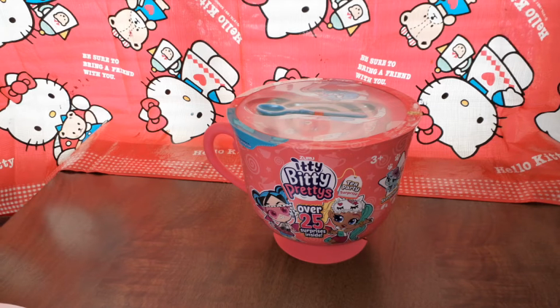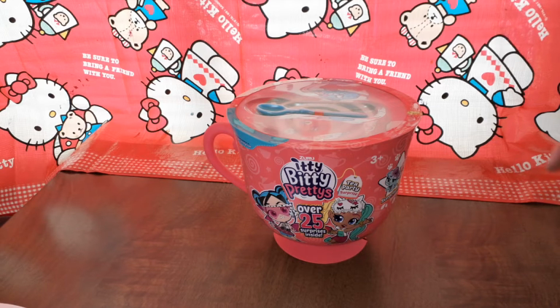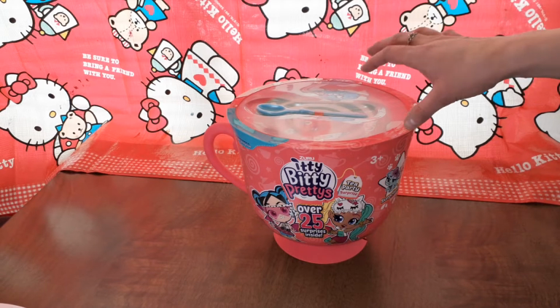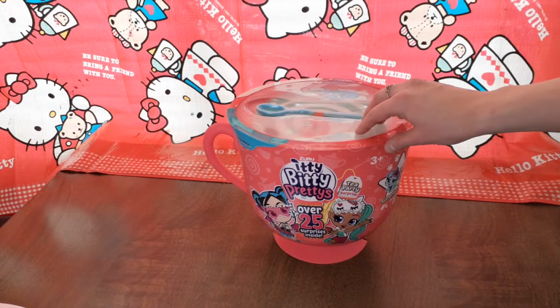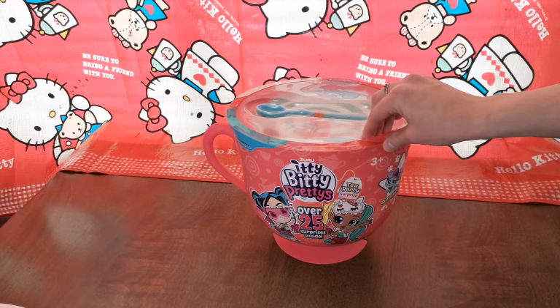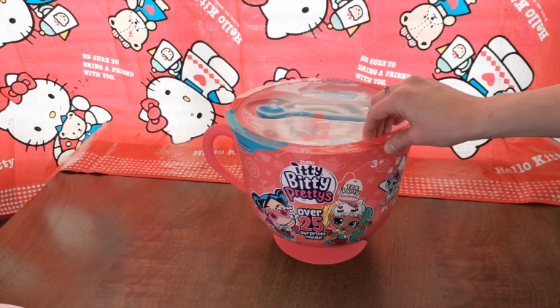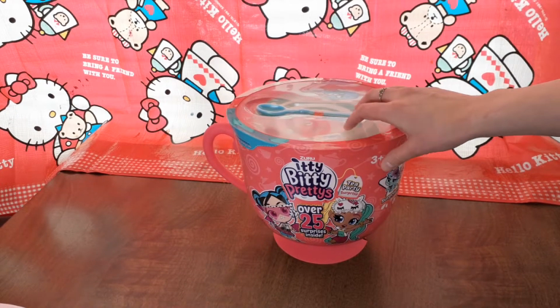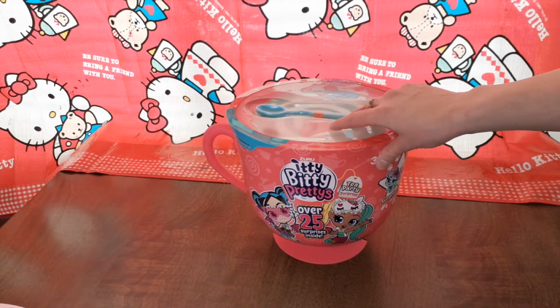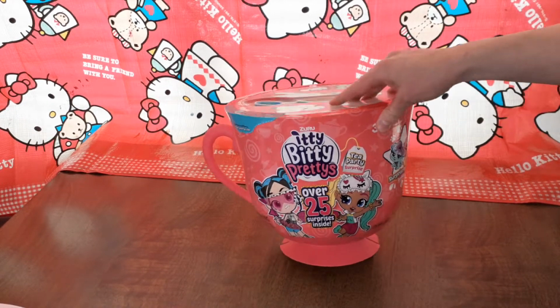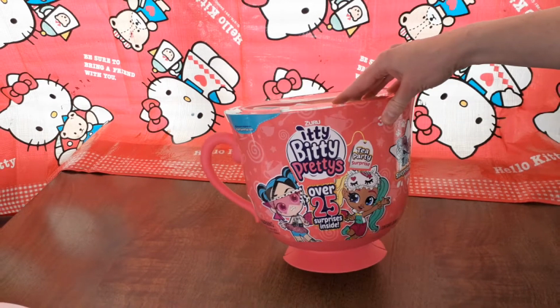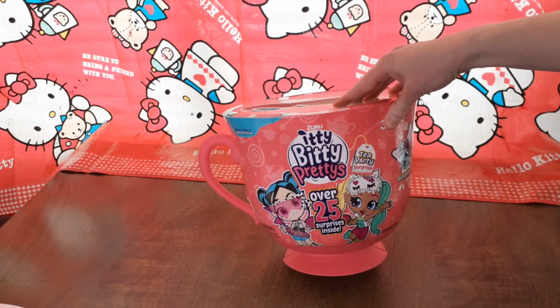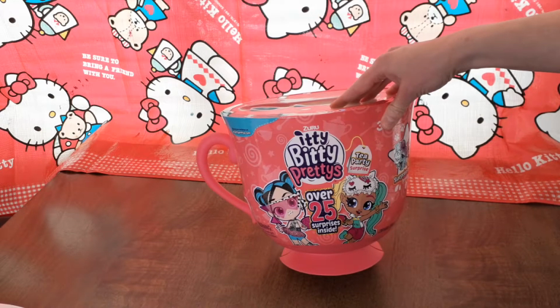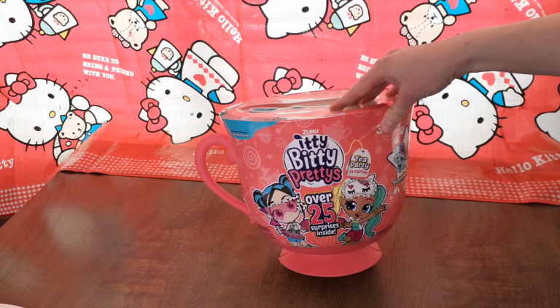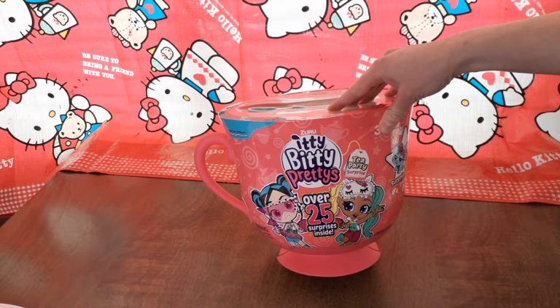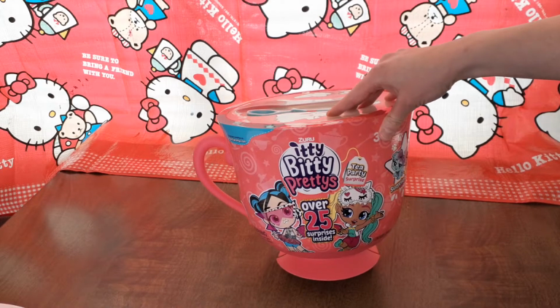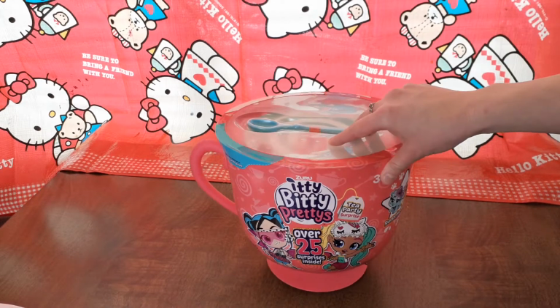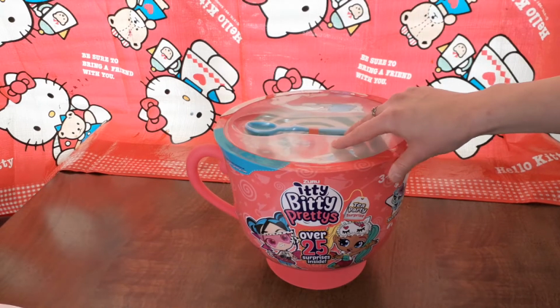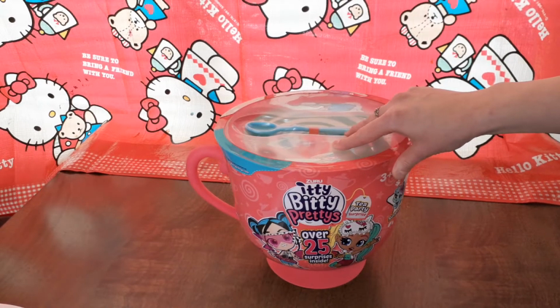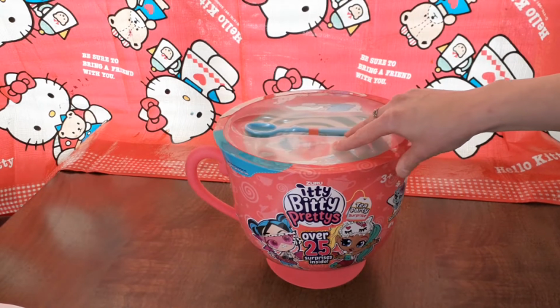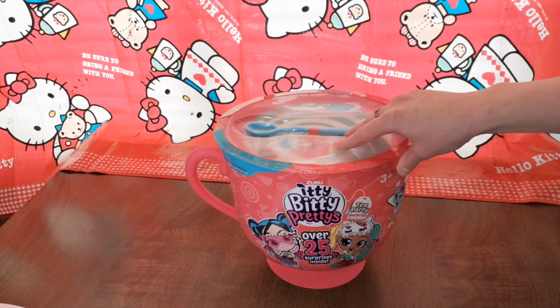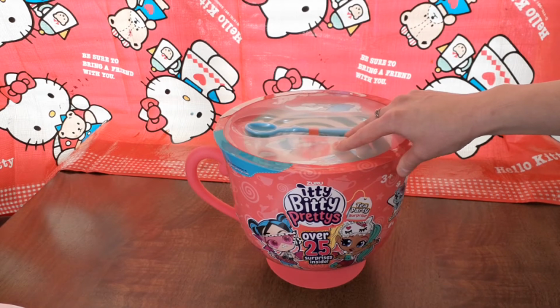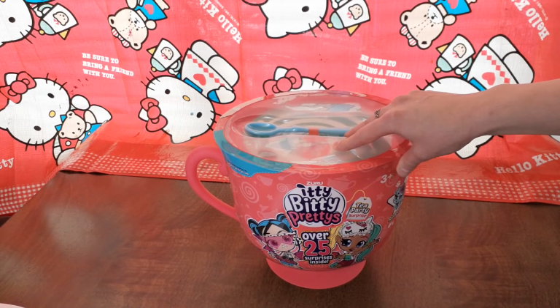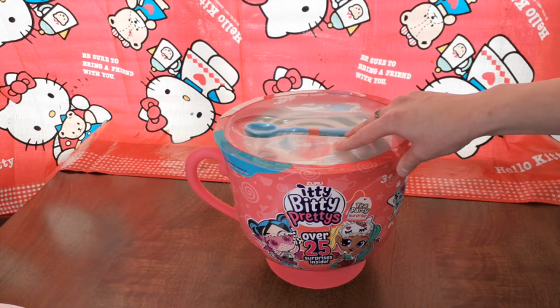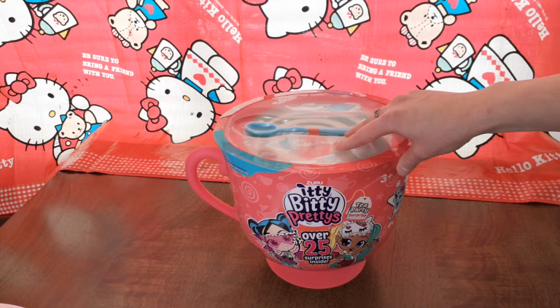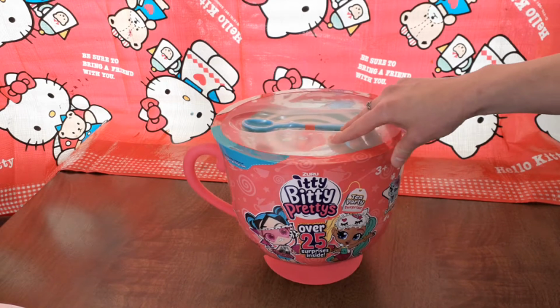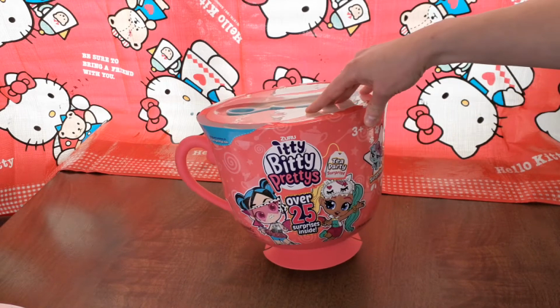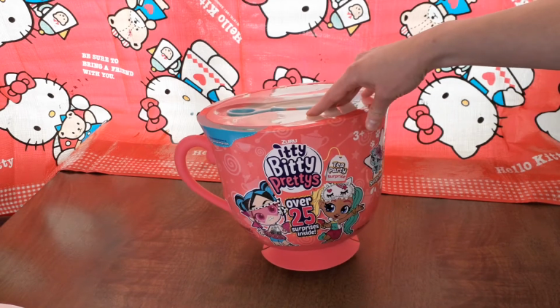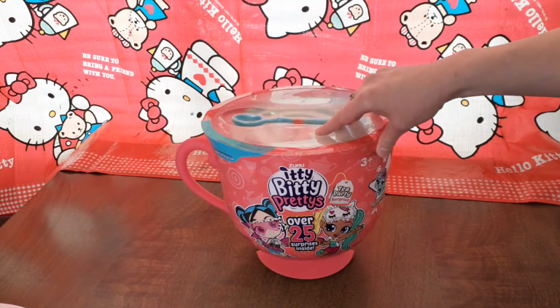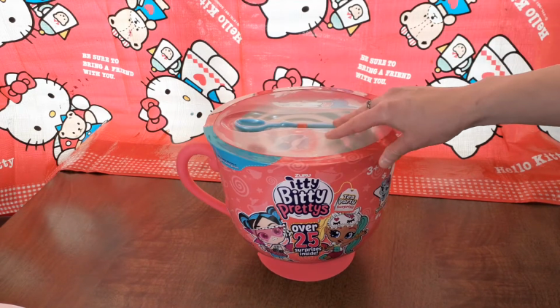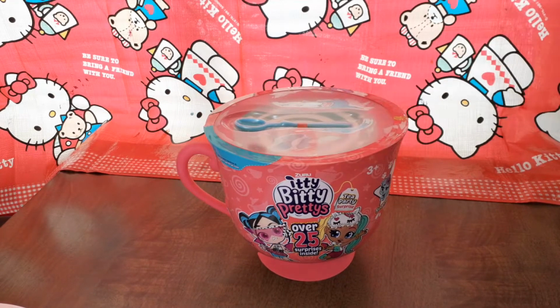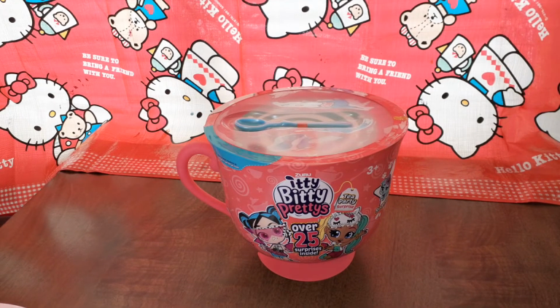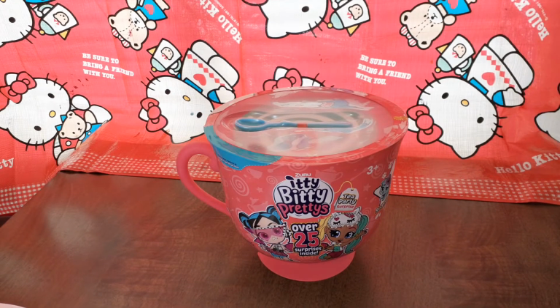Hi everyone, this is Katie and I just started a YouTube video channel and I just wanted to review a few toys. I really have a passion, I really love toys. I have four daughters myself and I love to buy toys for them and I love to buy them on deals.